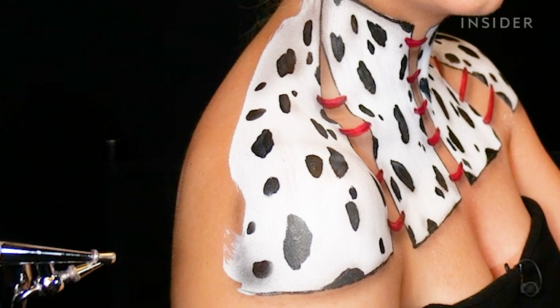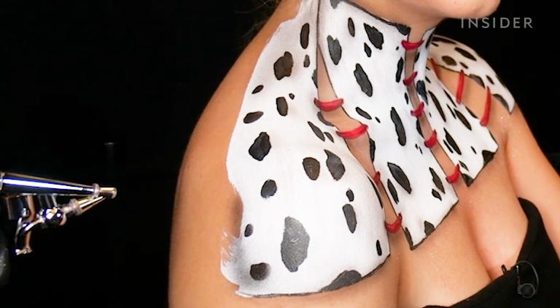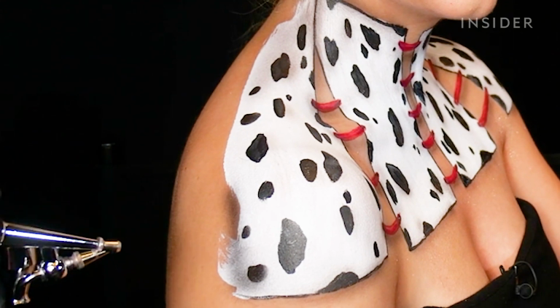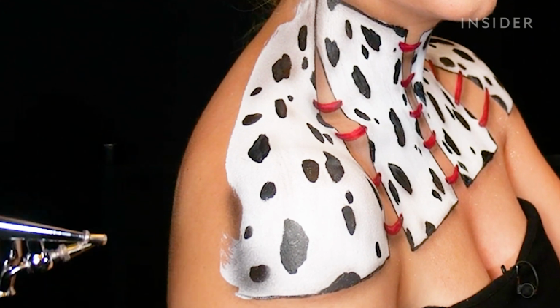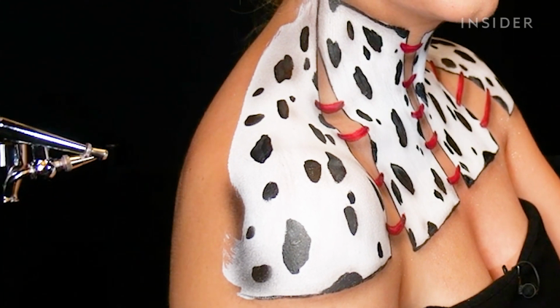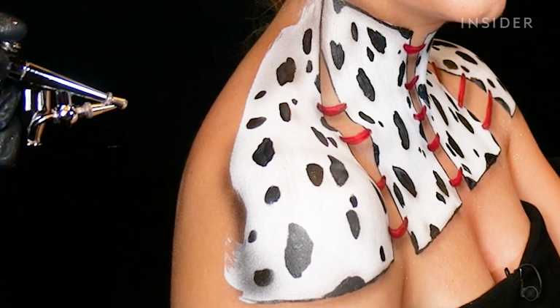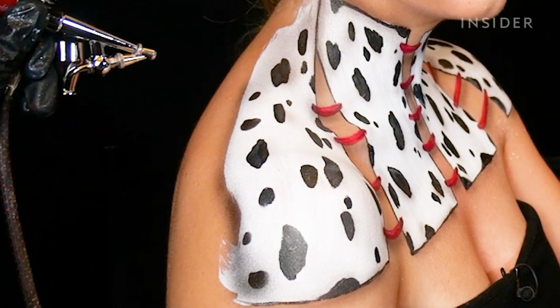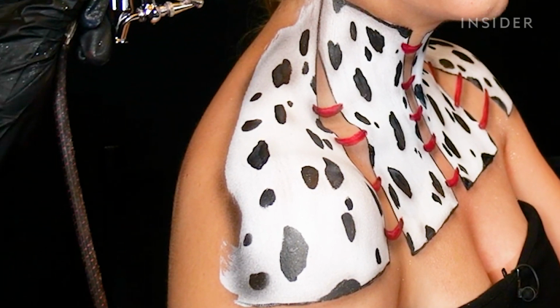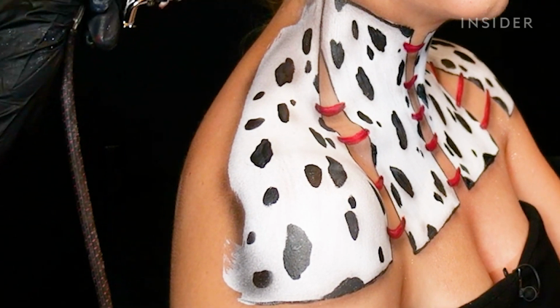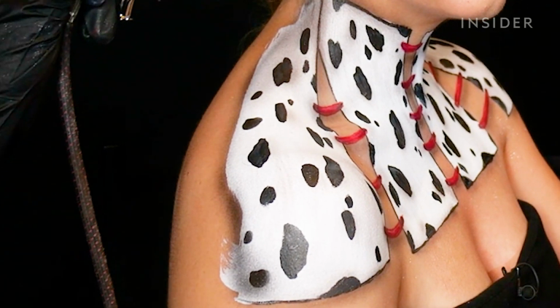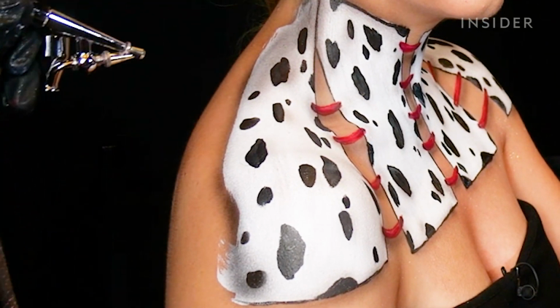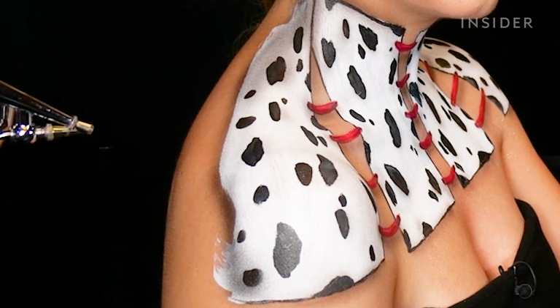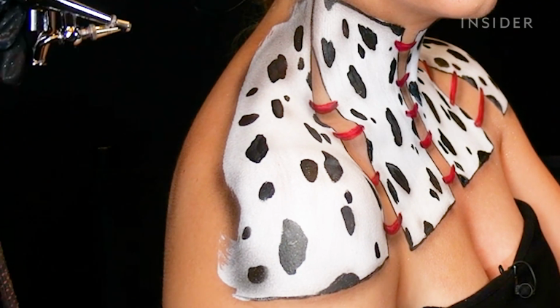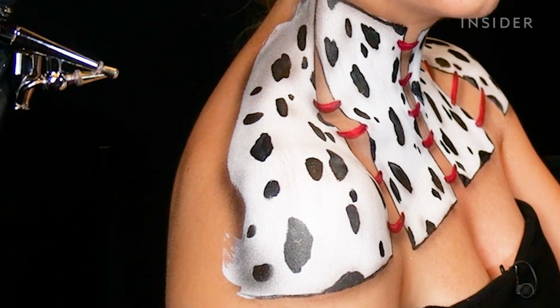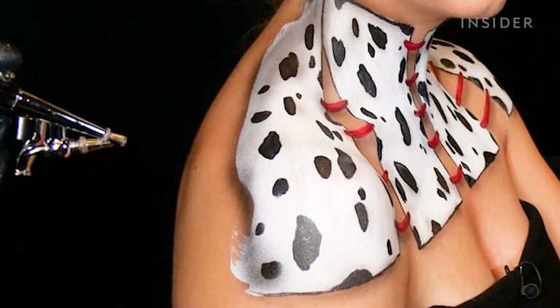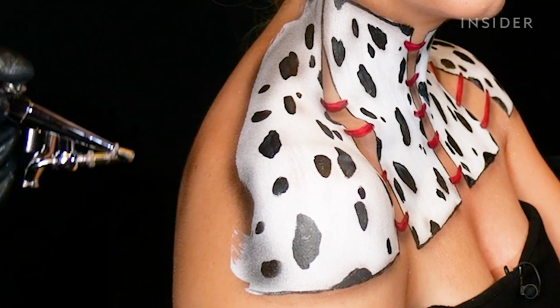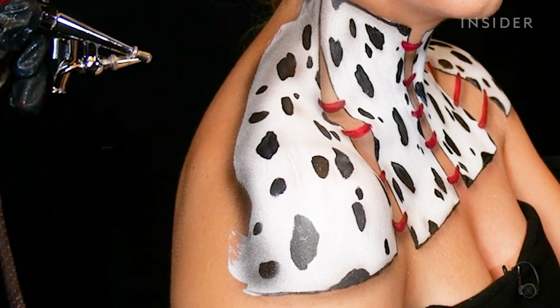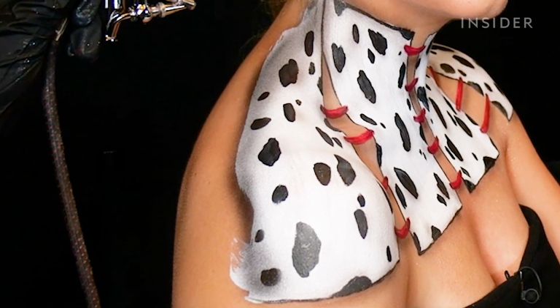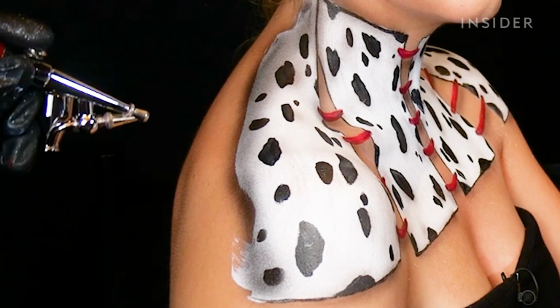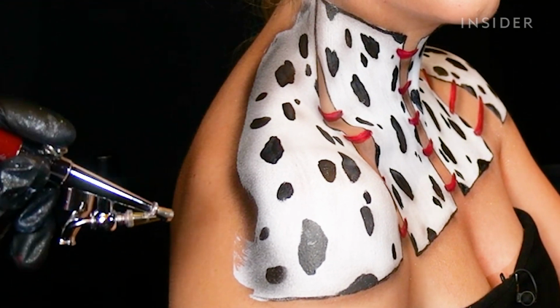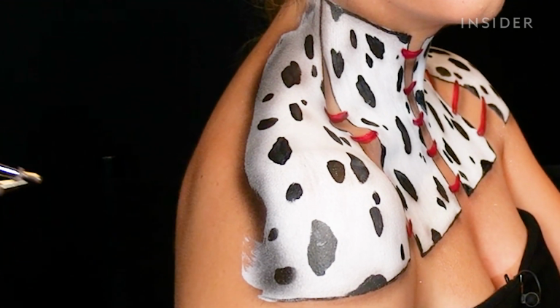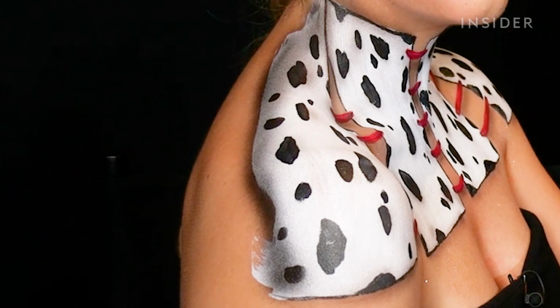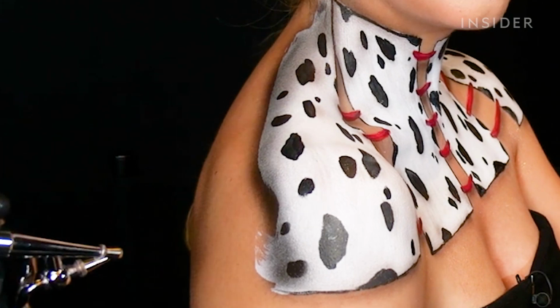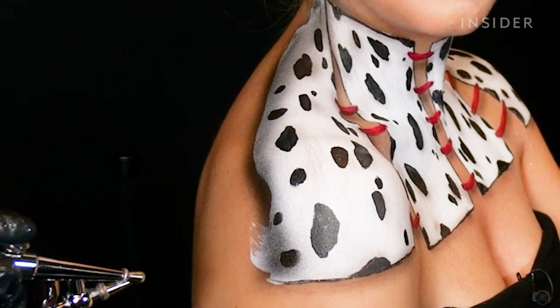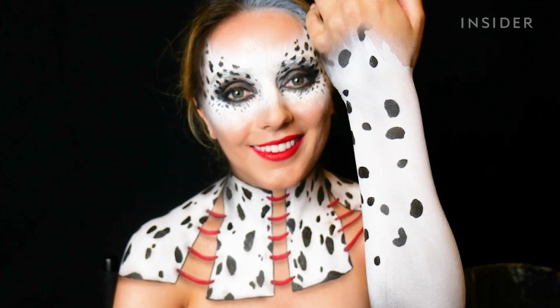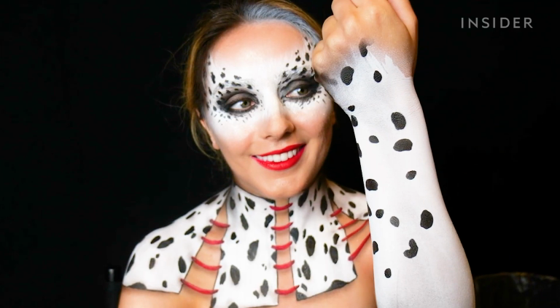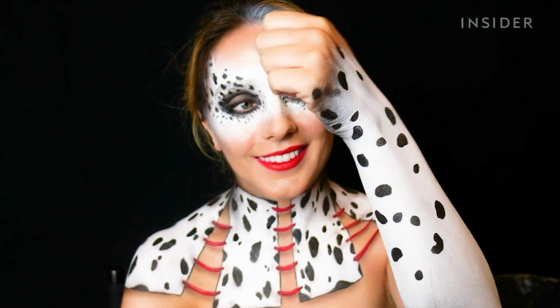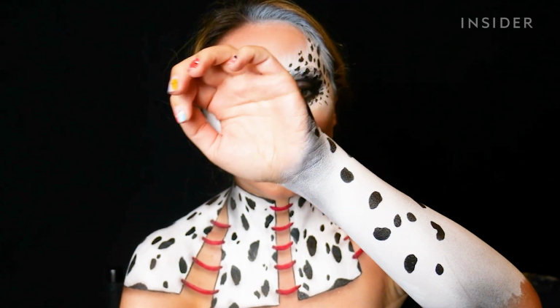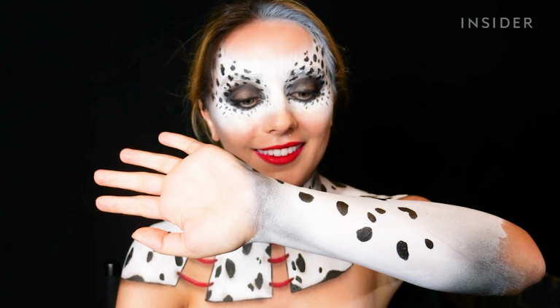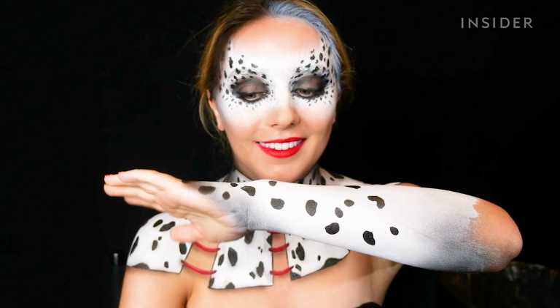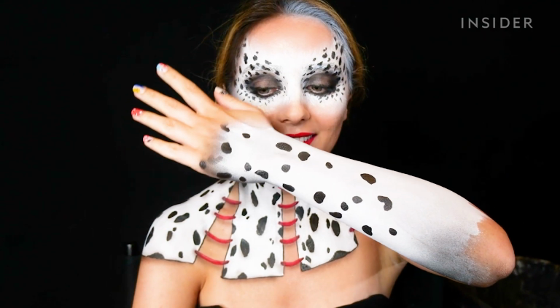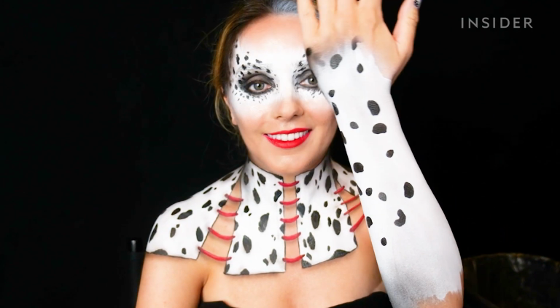Her favorite part of makeup in general — and particularly body art — is going in at the end with the shading. It really brings everything together and adds even more dimension to whatever was done previously.